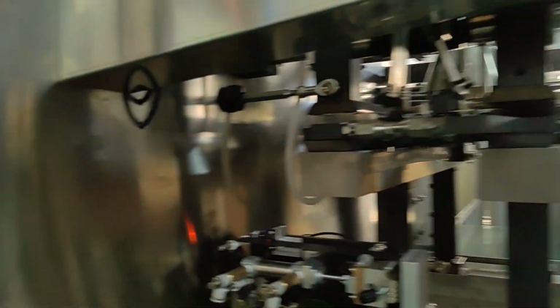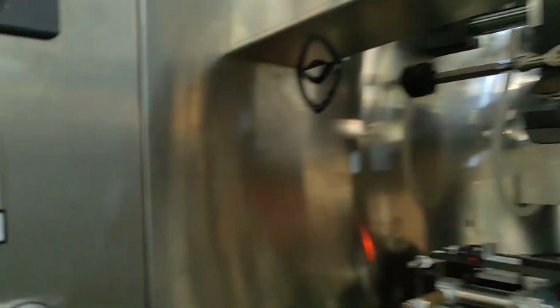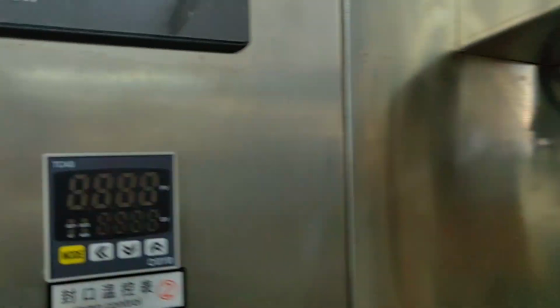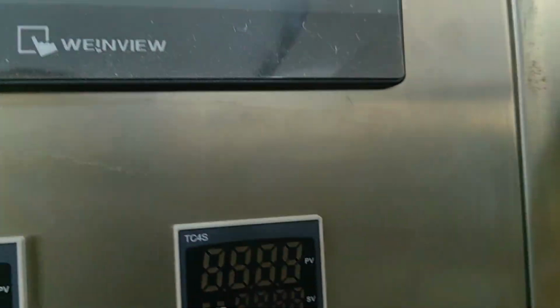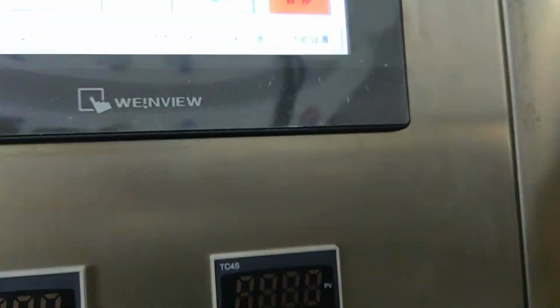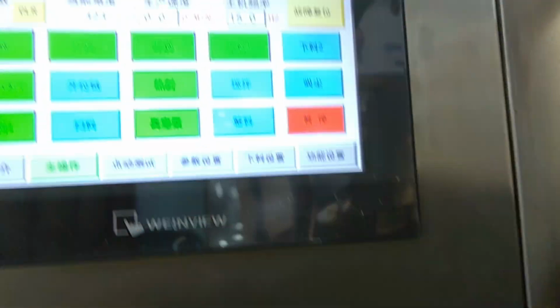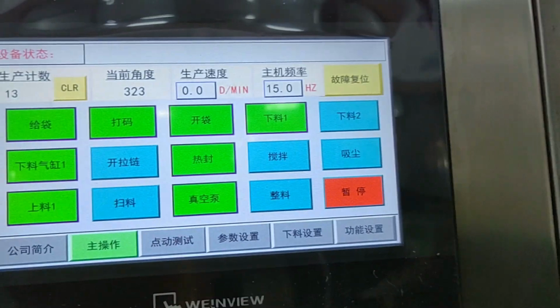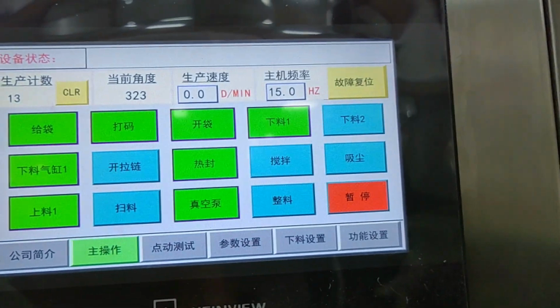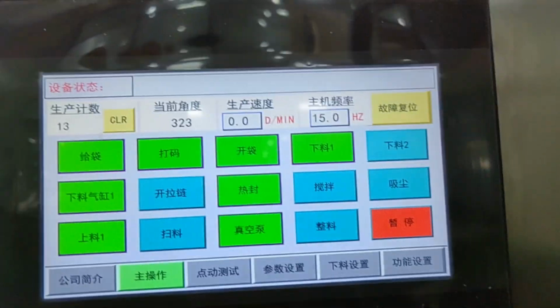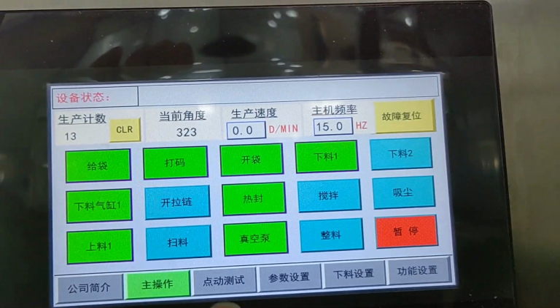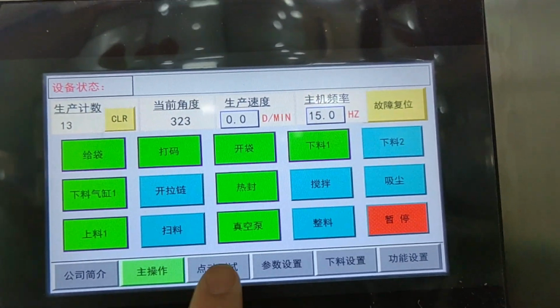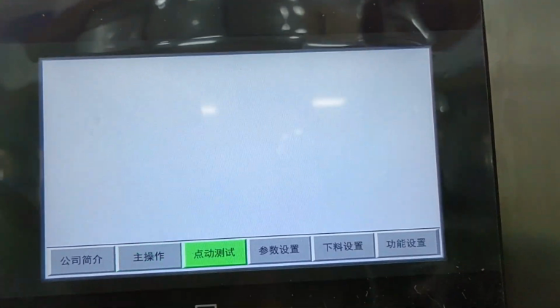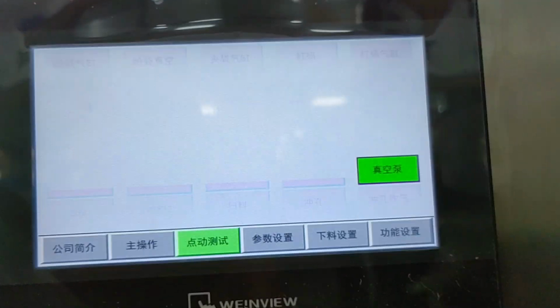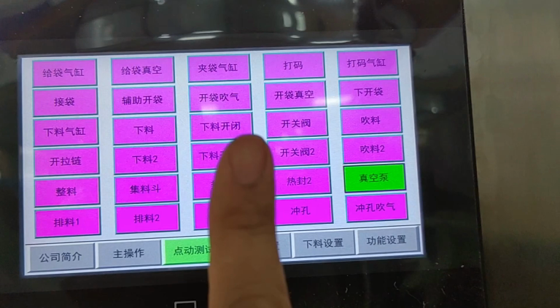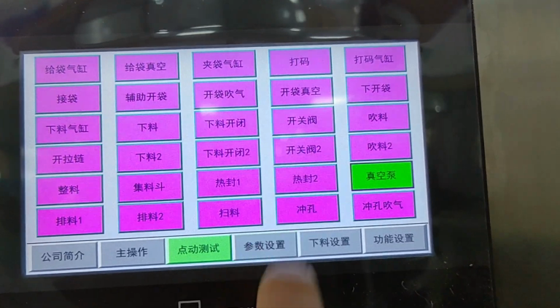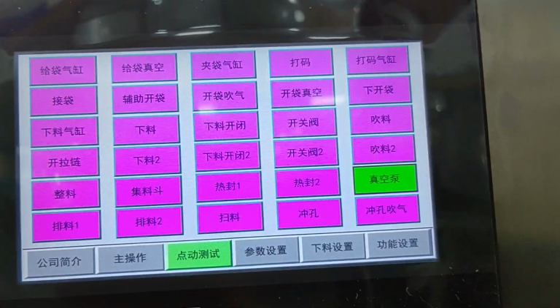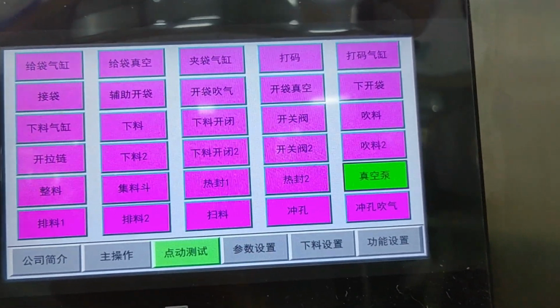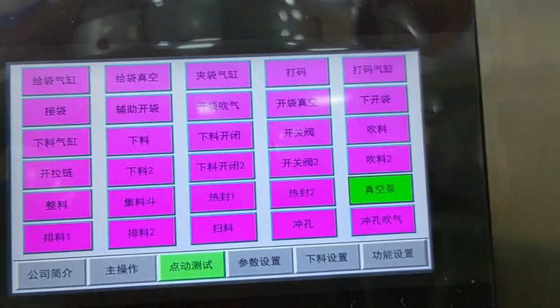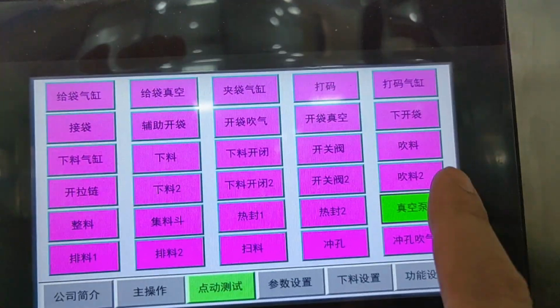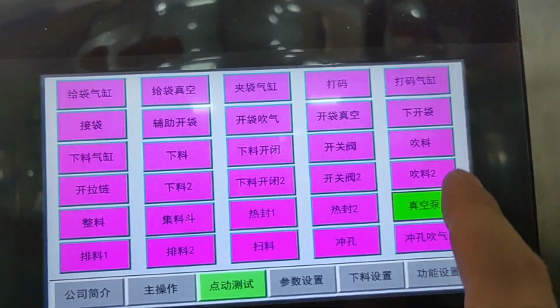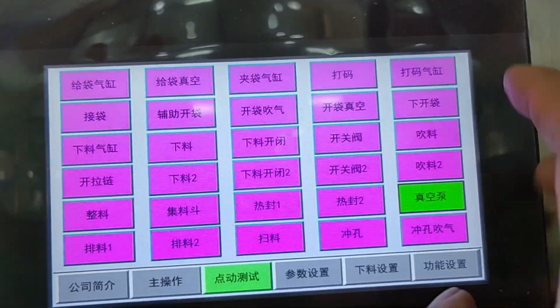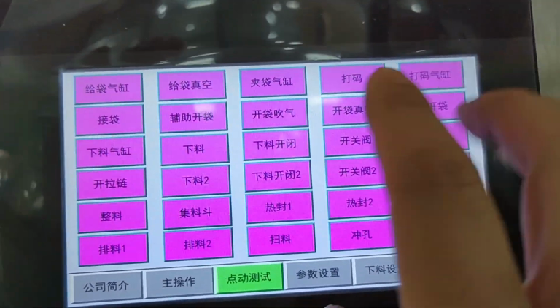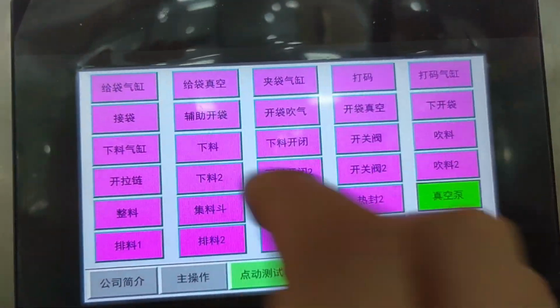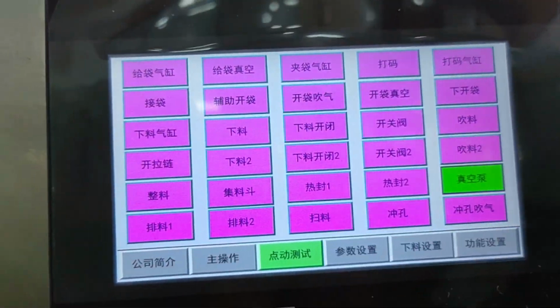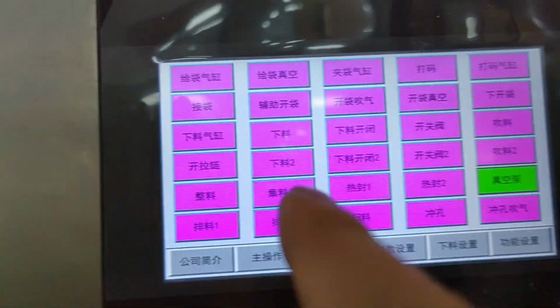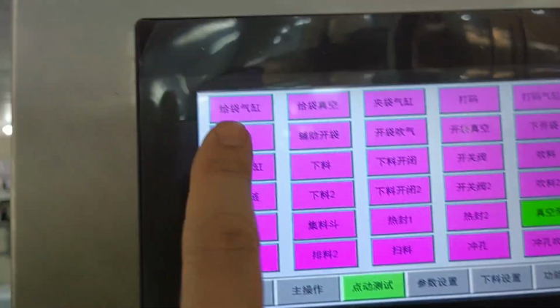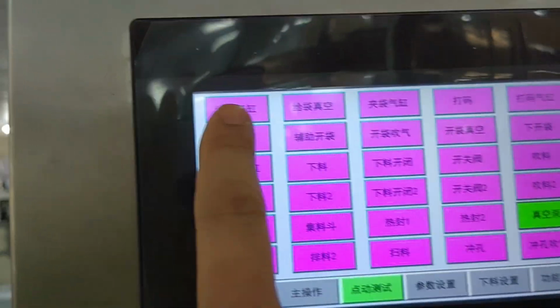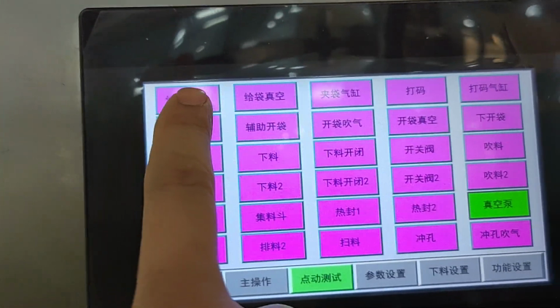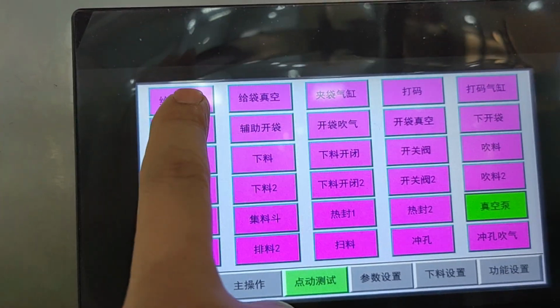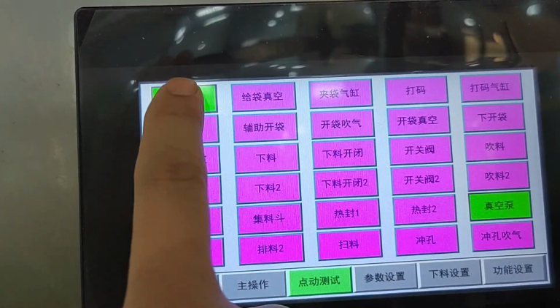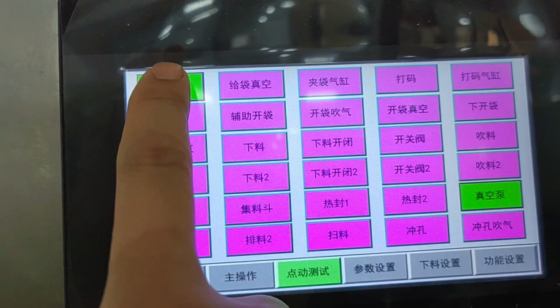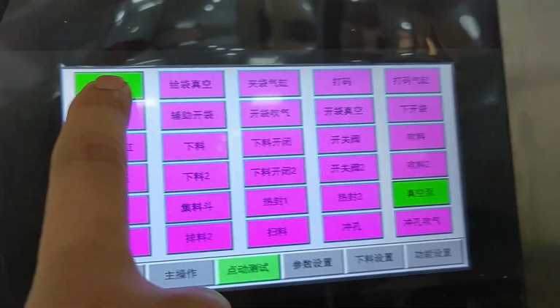The manual interface is for us to adjust the machine. You can drag the button to adjust.